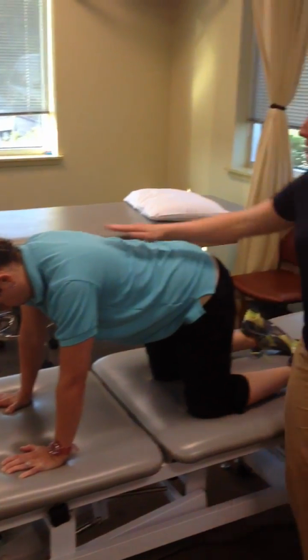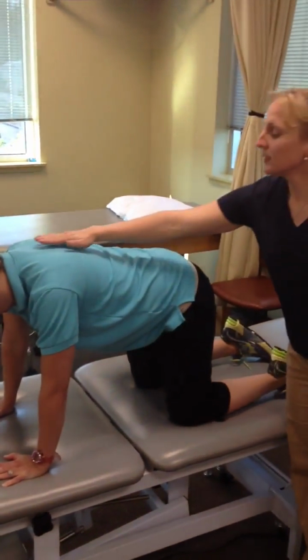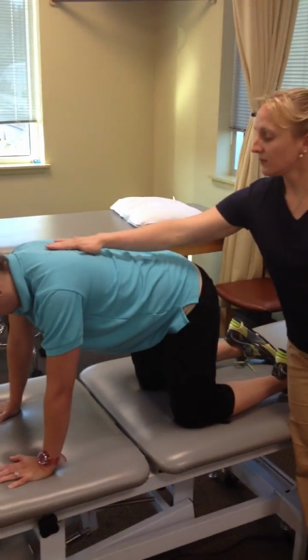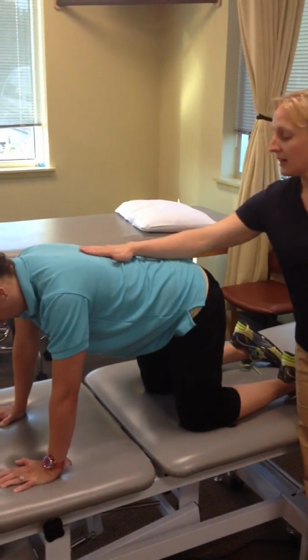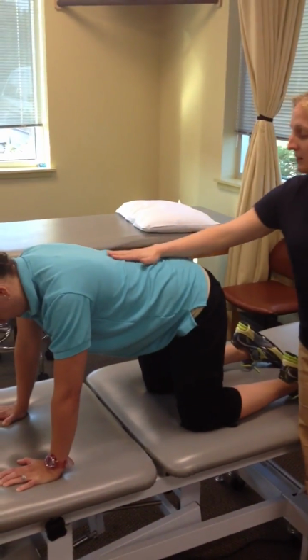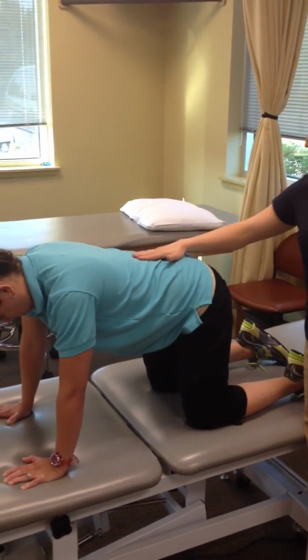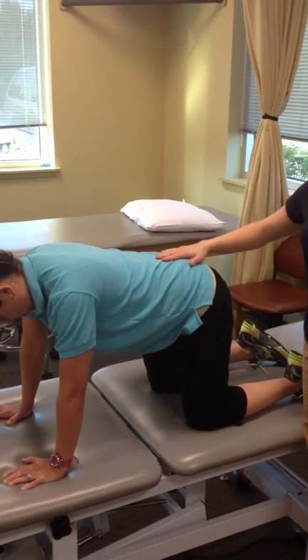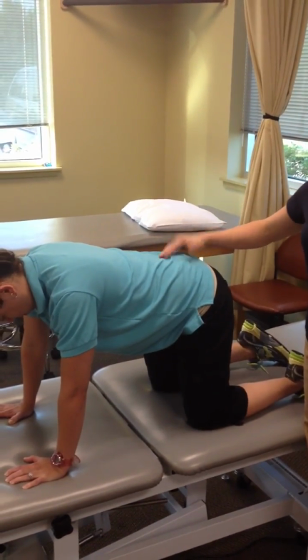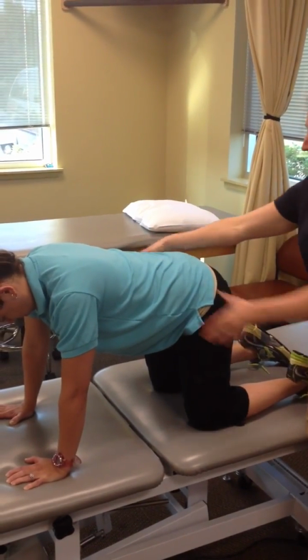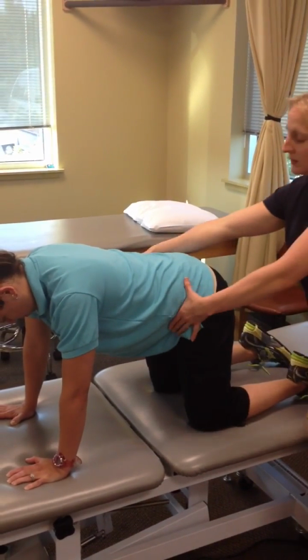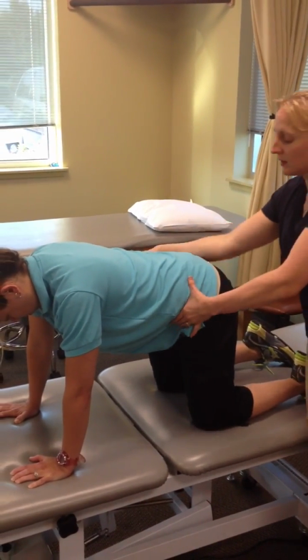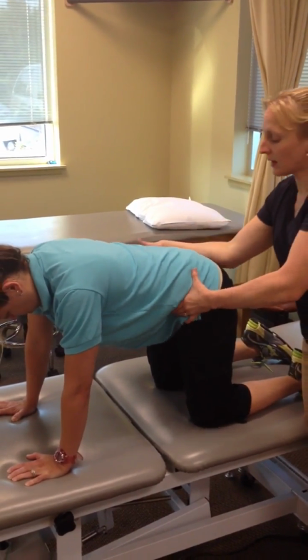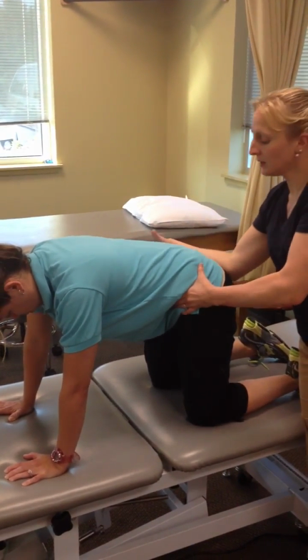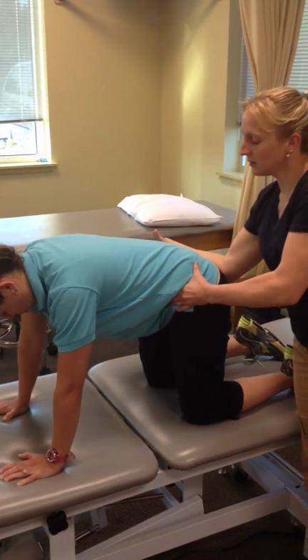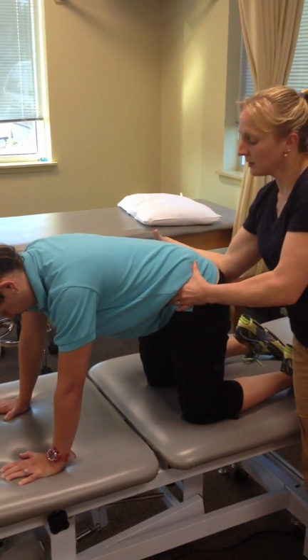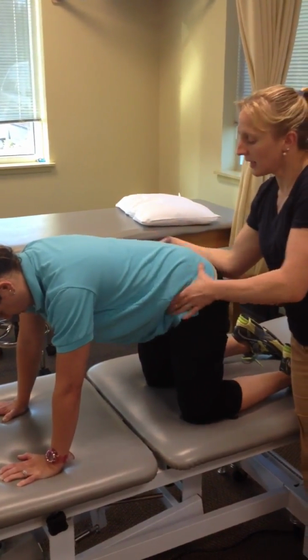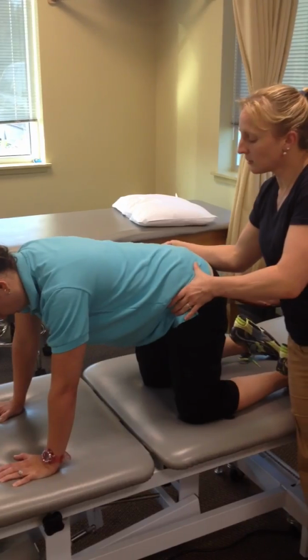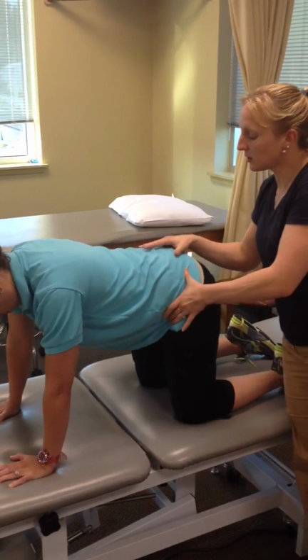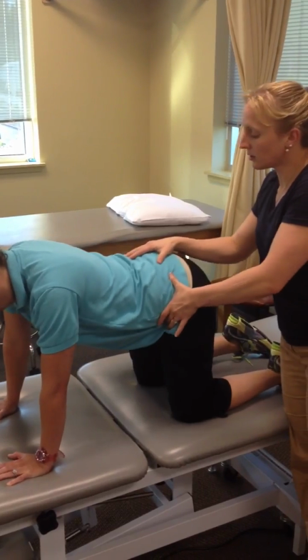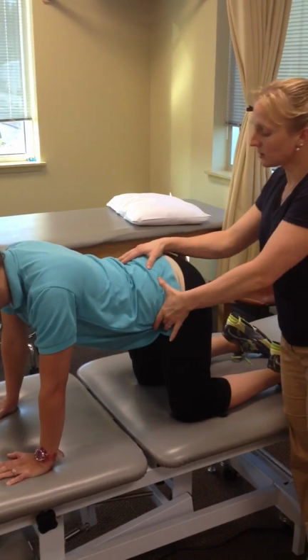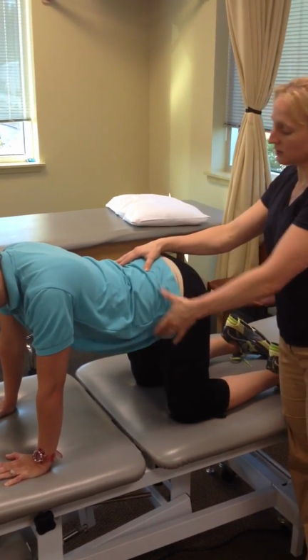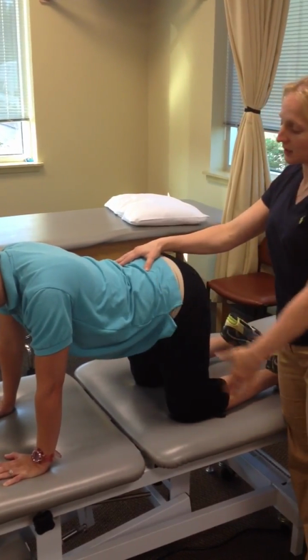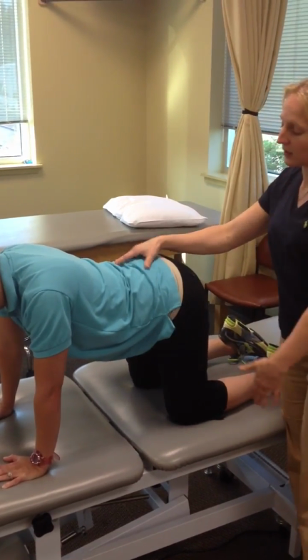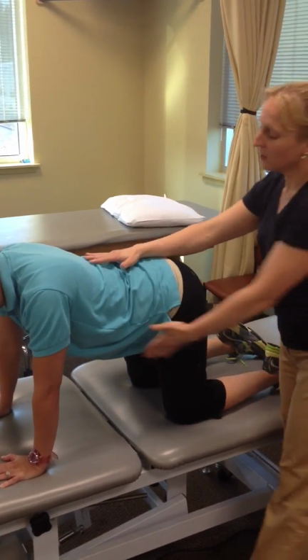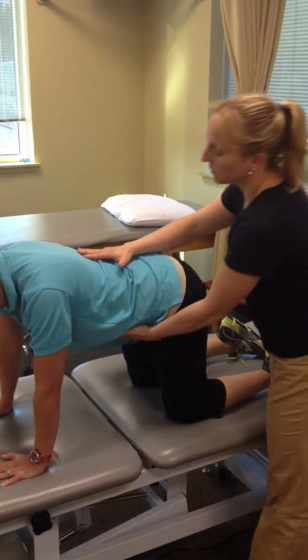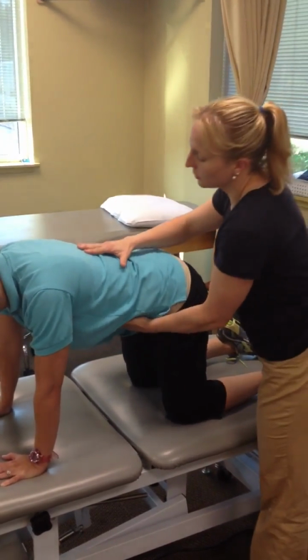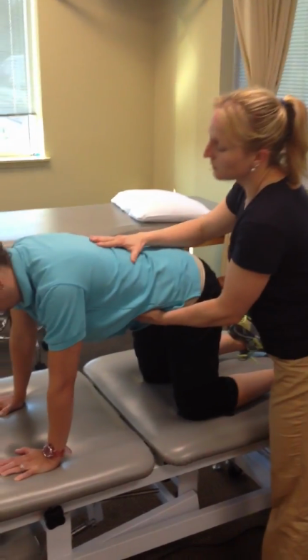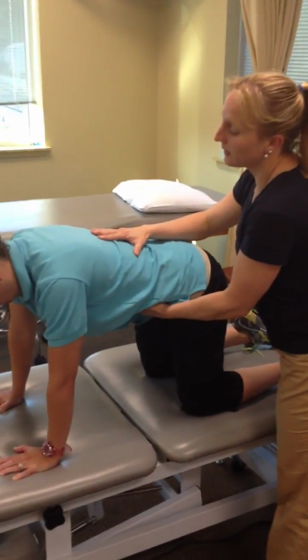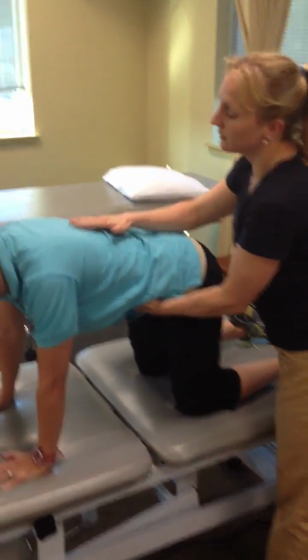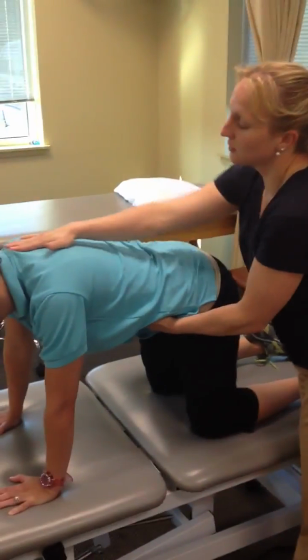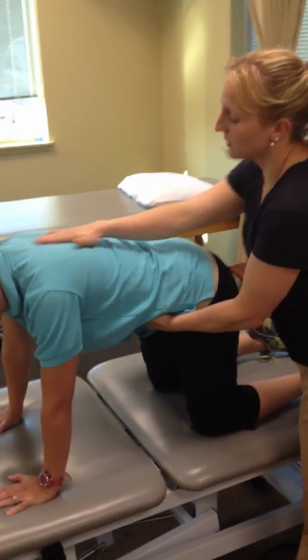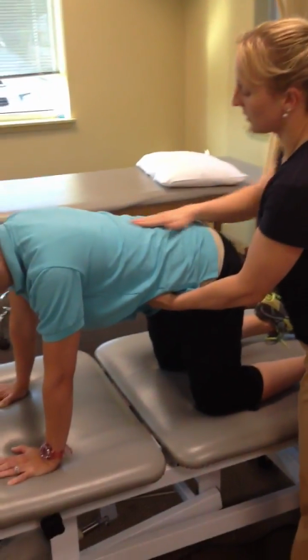She's in a flat lumbar spine — I don't want to see her rounded, and I don't want to see her arched. I want a neutral spine, so this is straight.